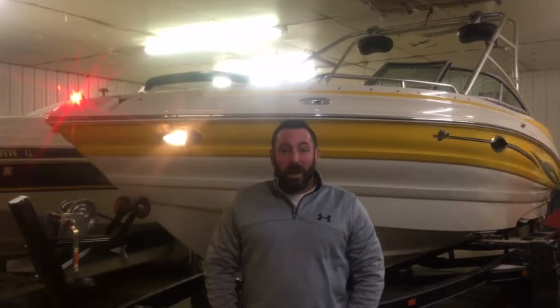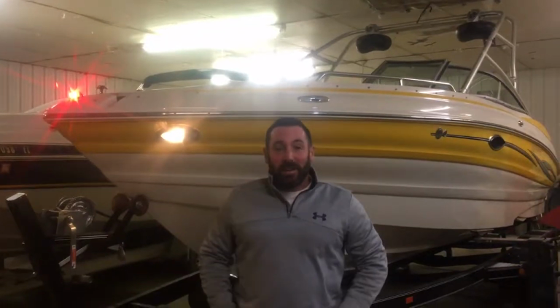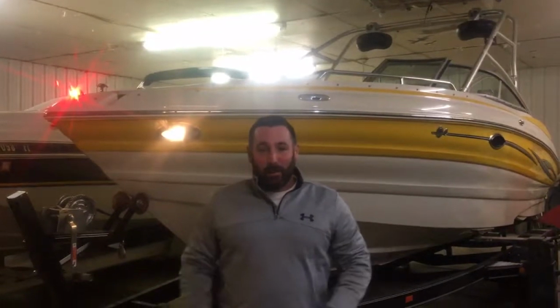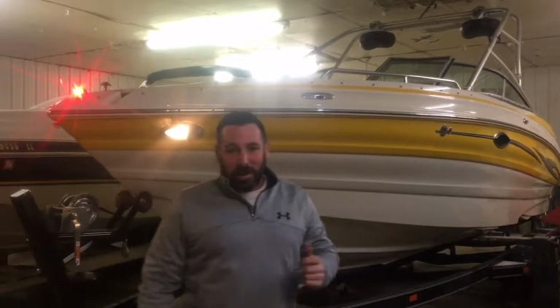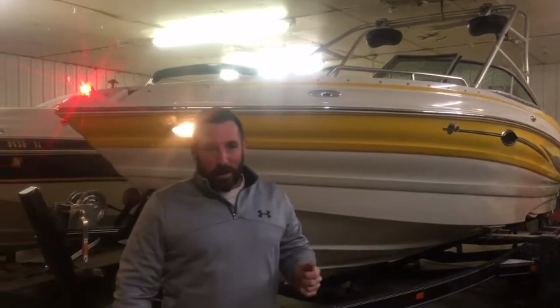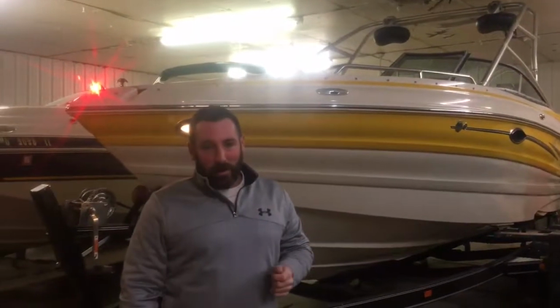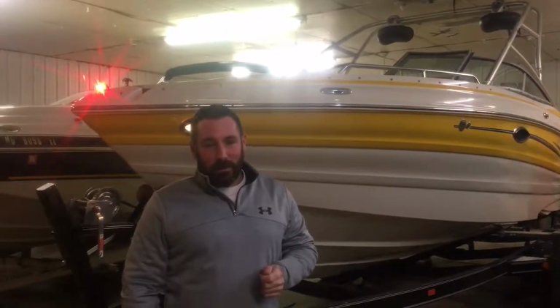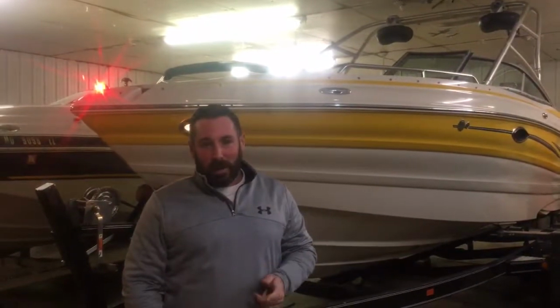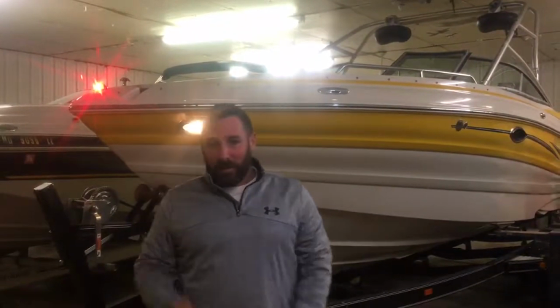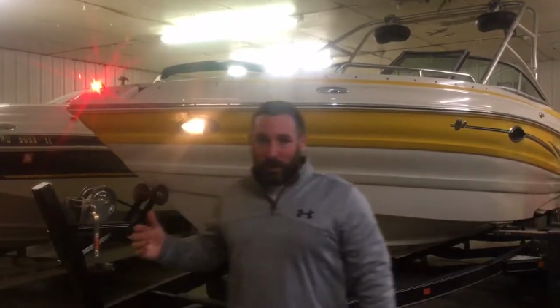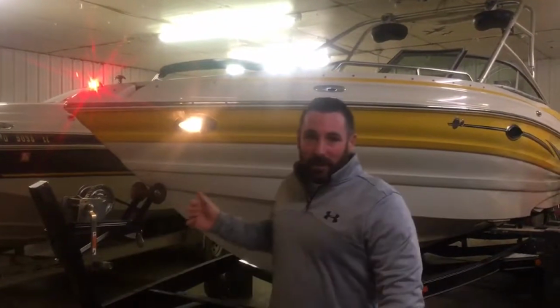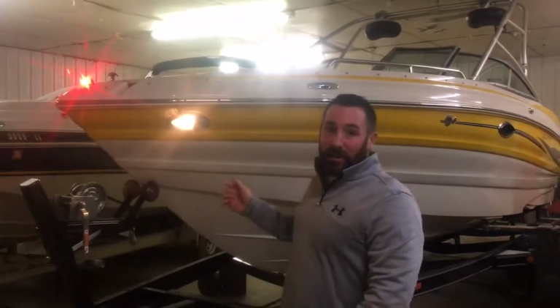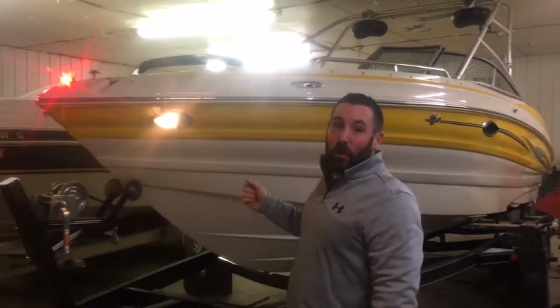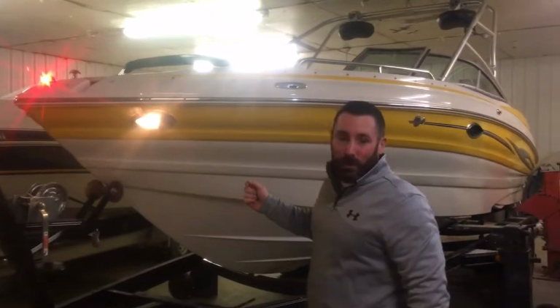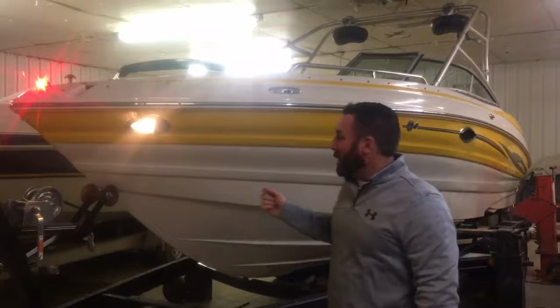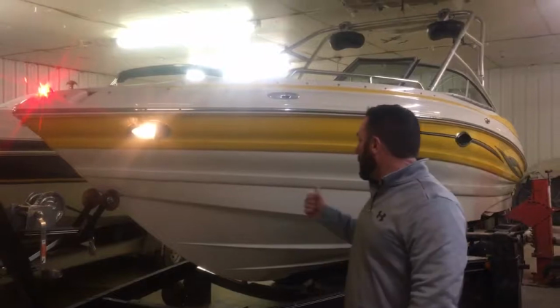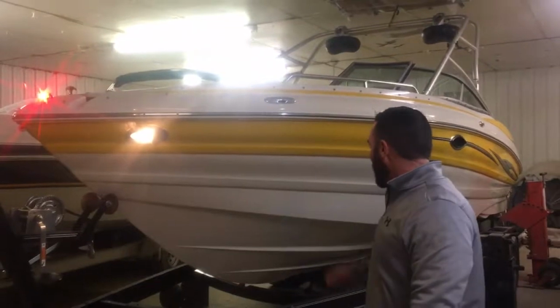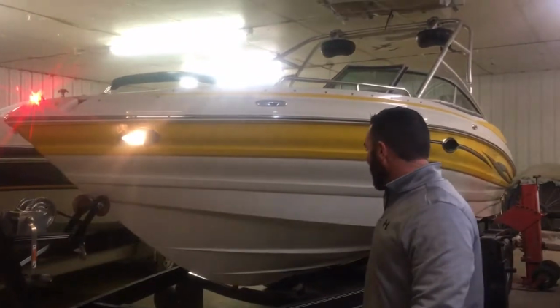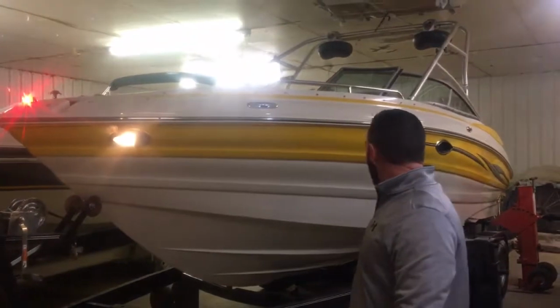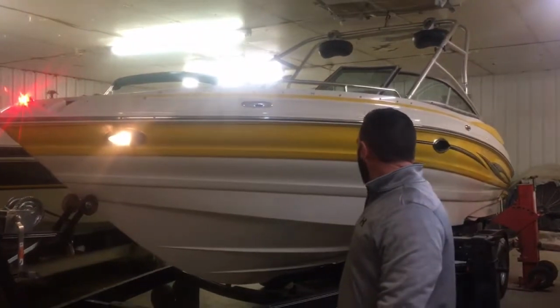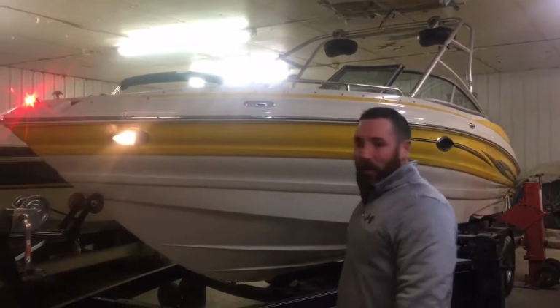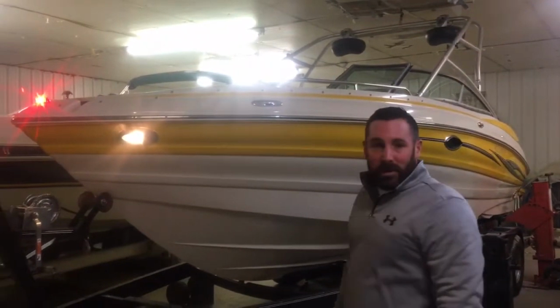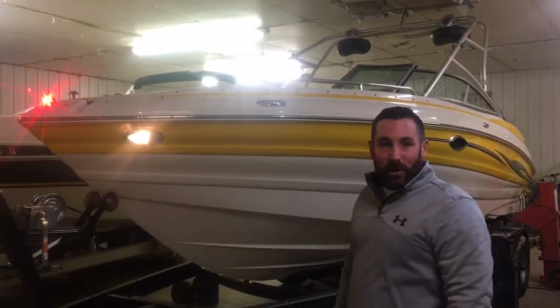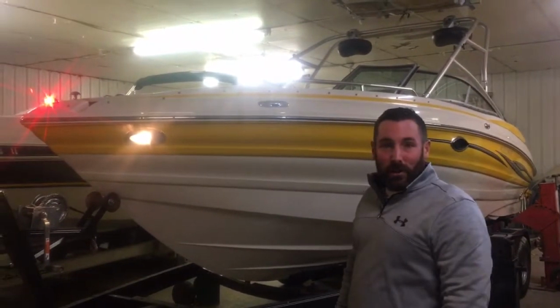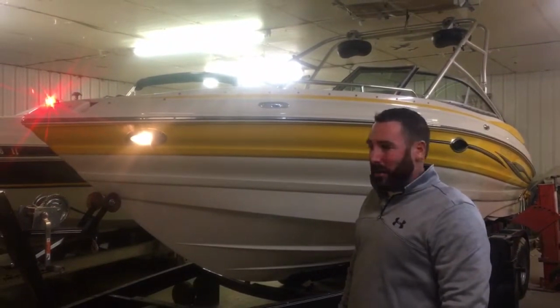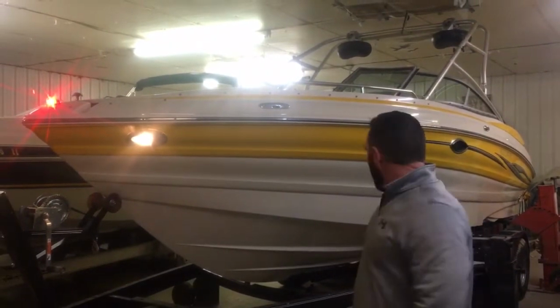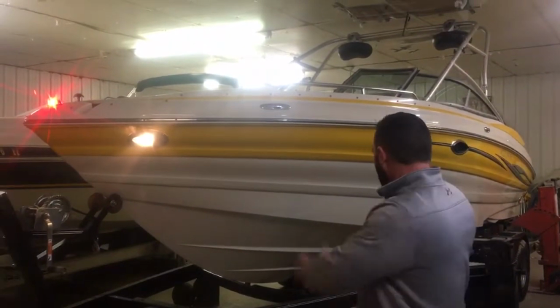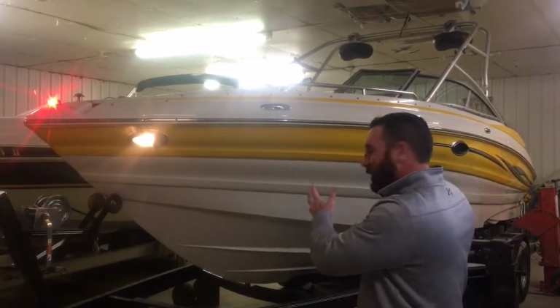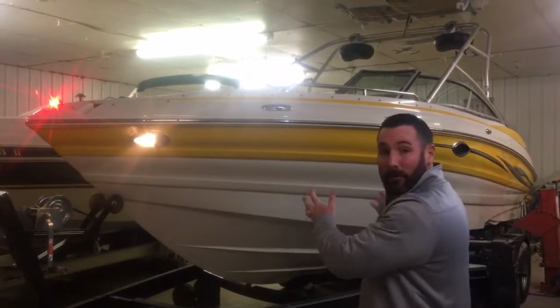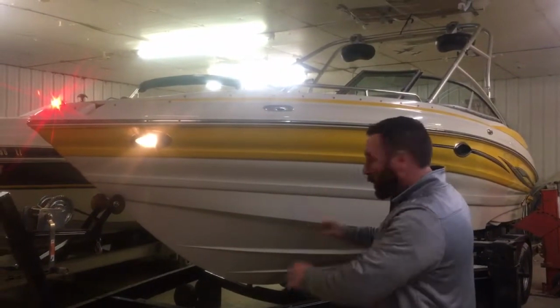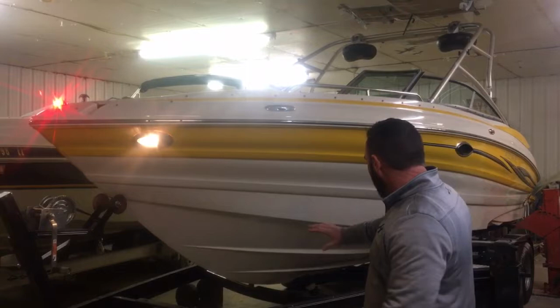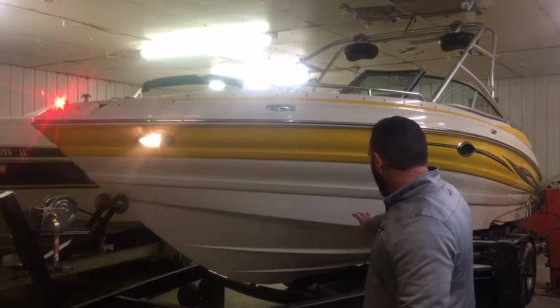Hi, this is Brandon from Heartland Marine. We just got in this 2006 Azure 238 Valriger. I want to show you around it. We're going to lift it up and clean the bottom.